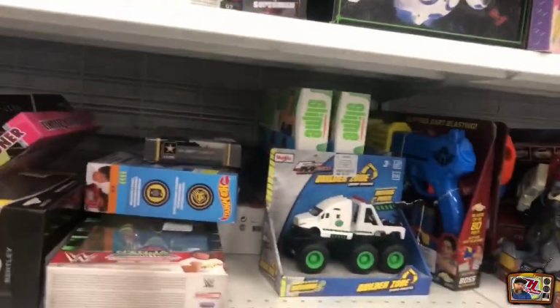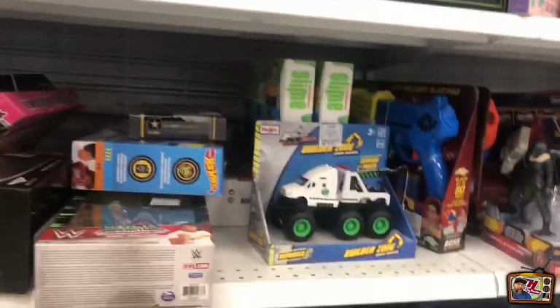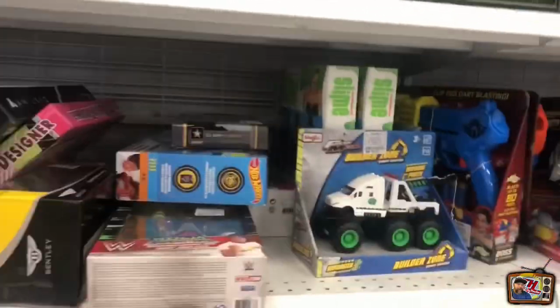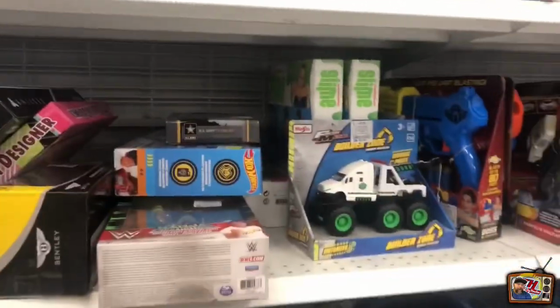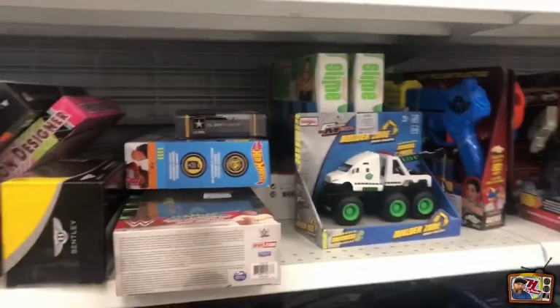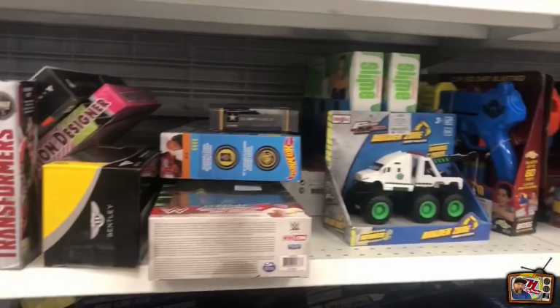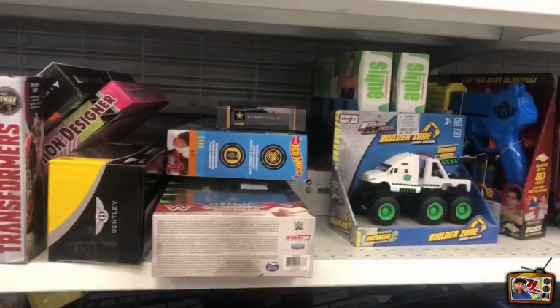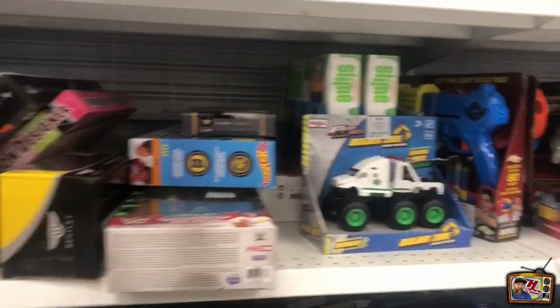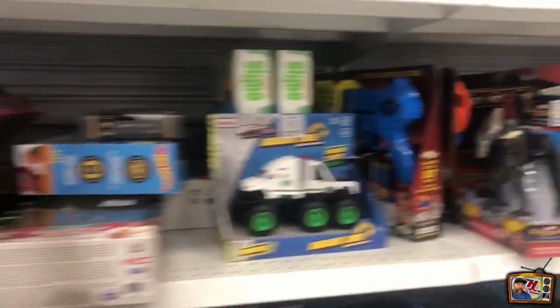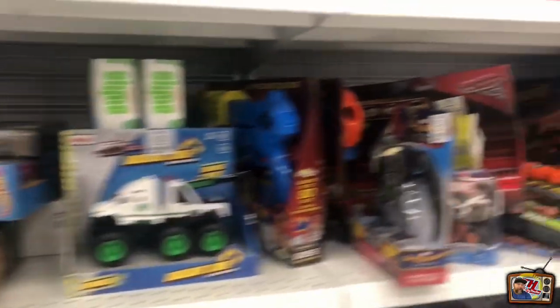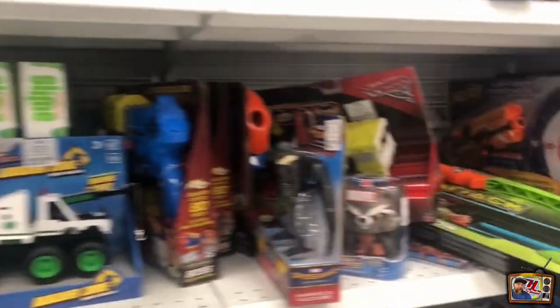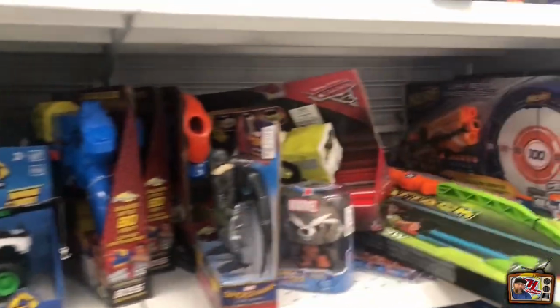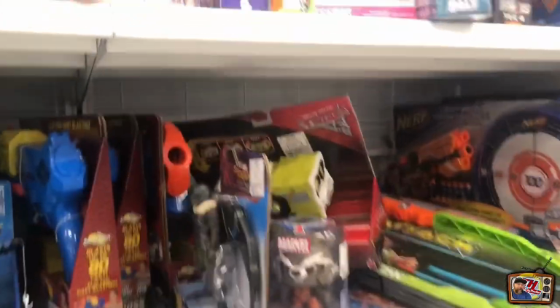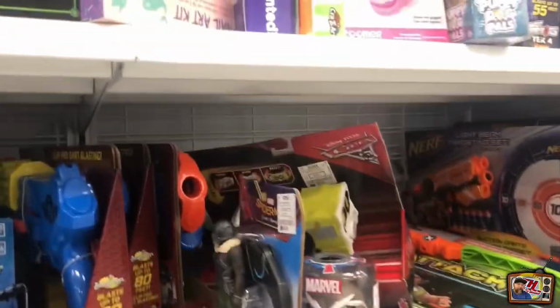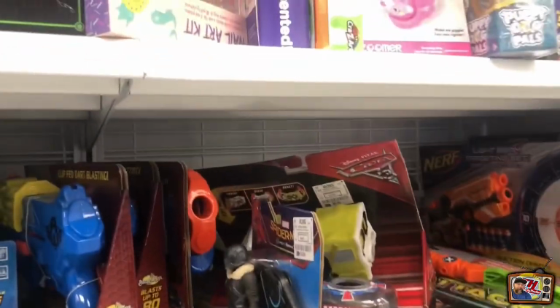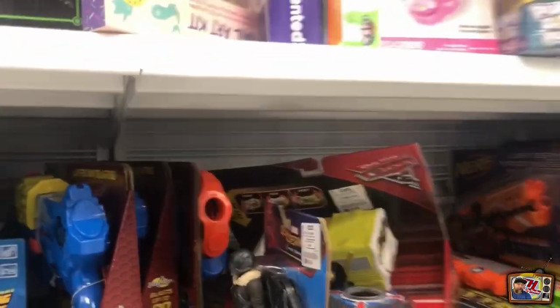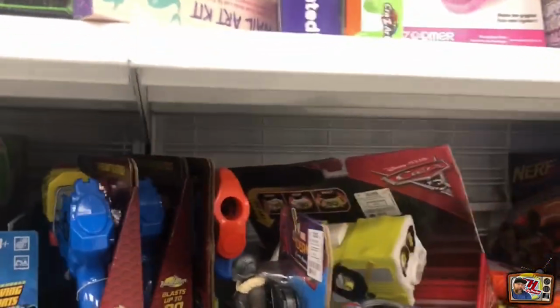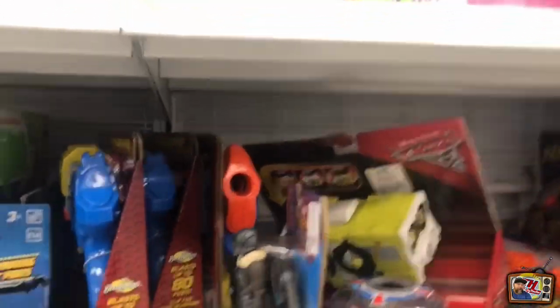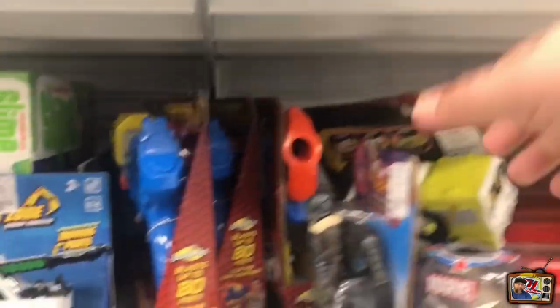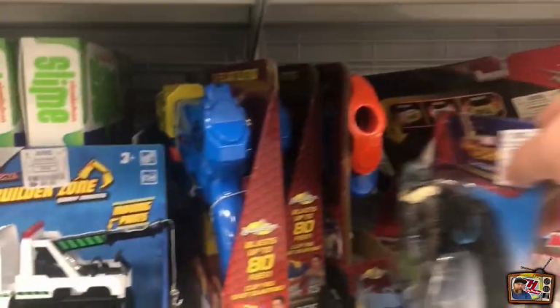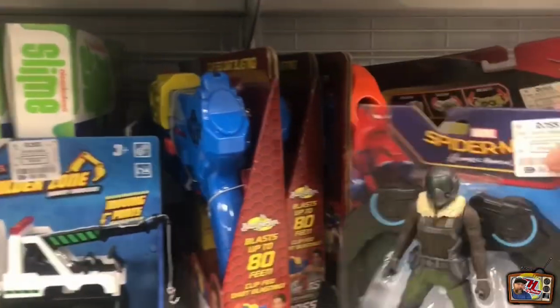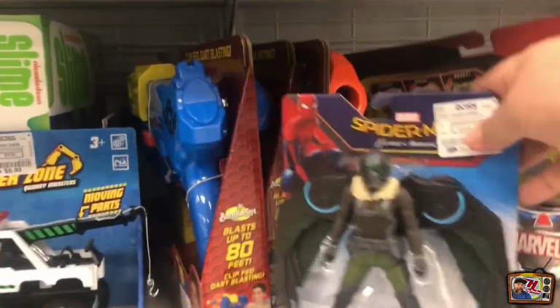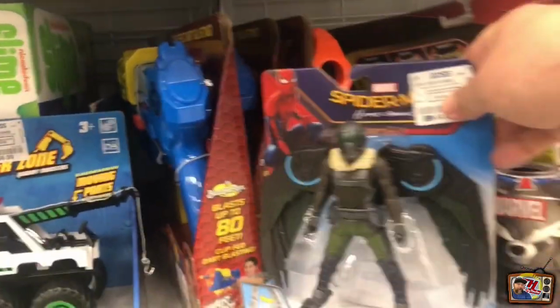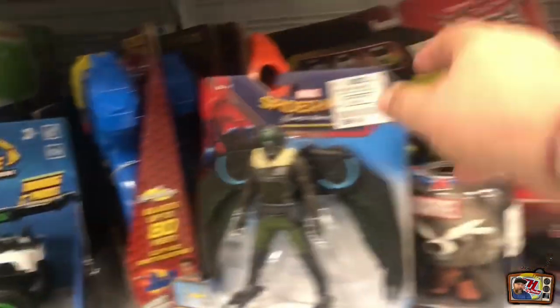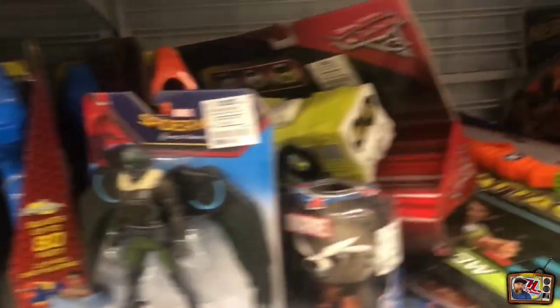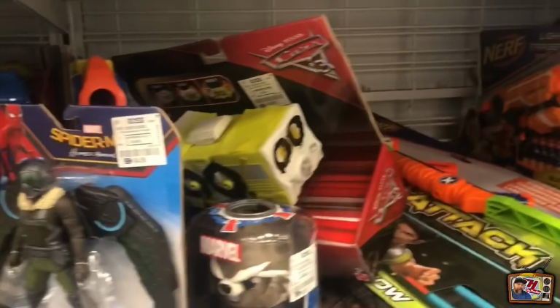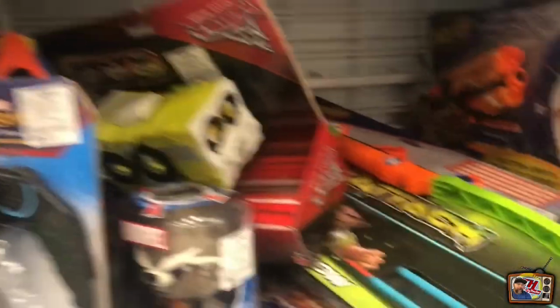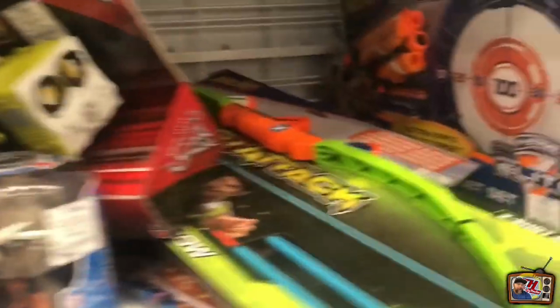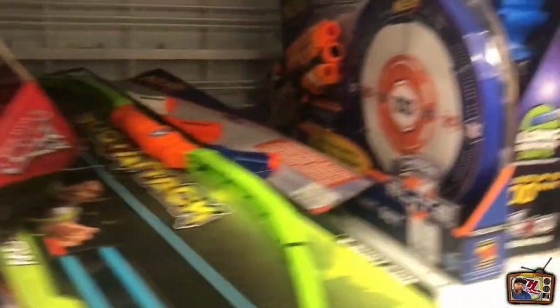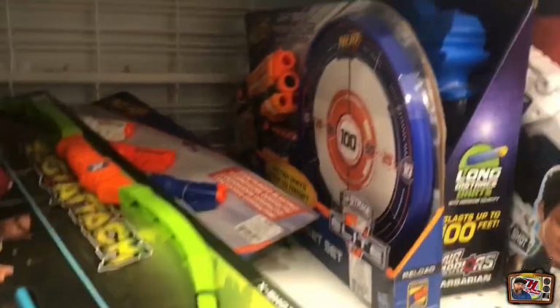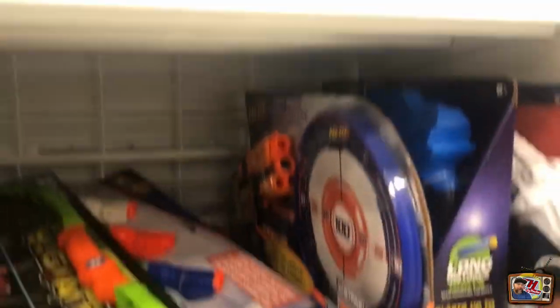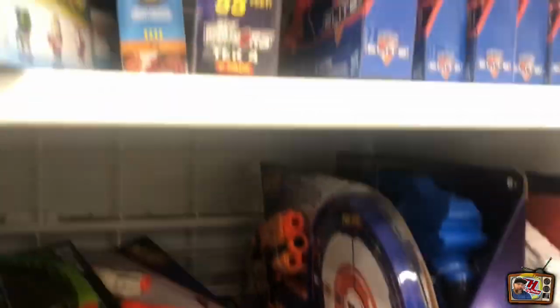Got some of these Mighty Mugs if anybody collects them - I do not. A few of these little marble figures.